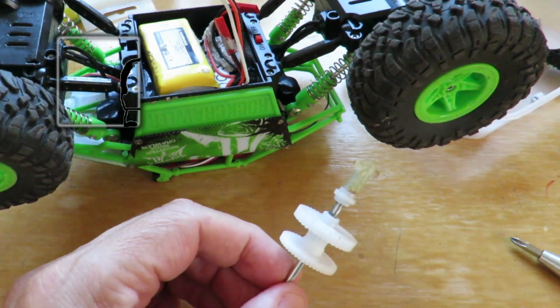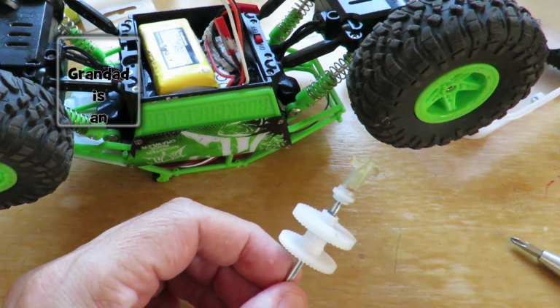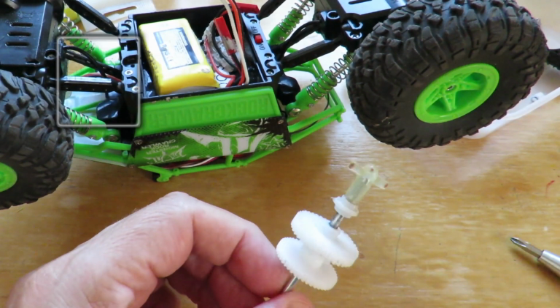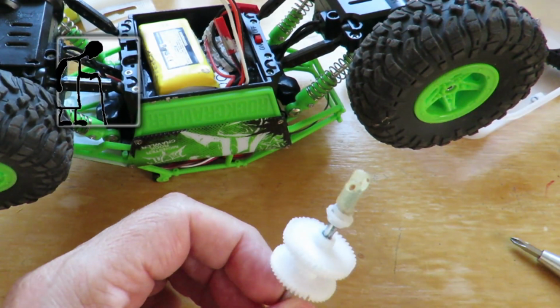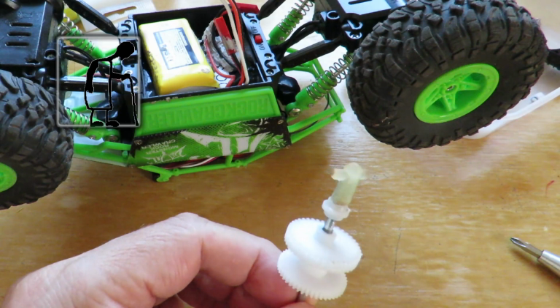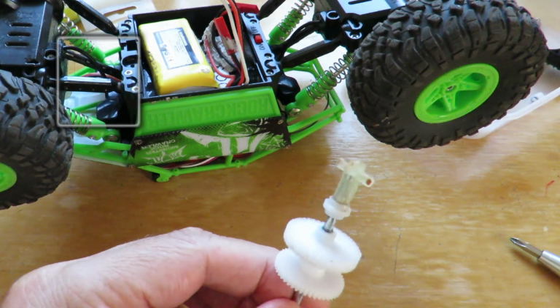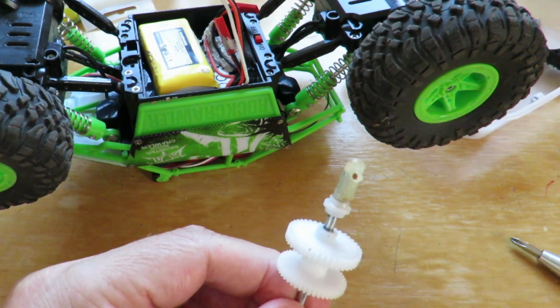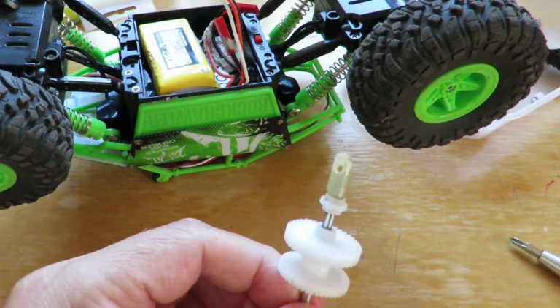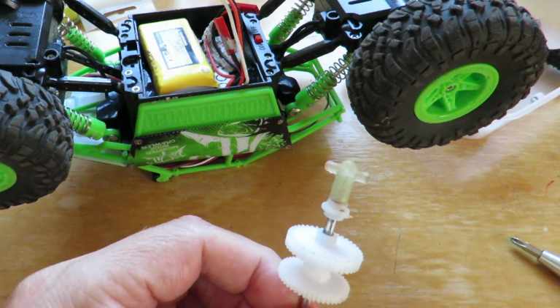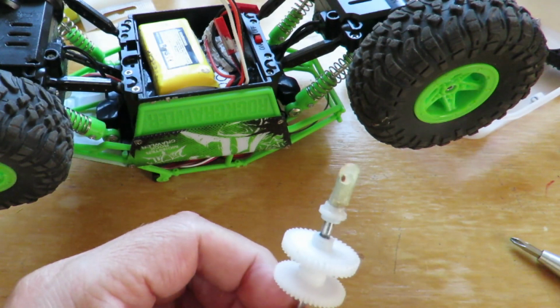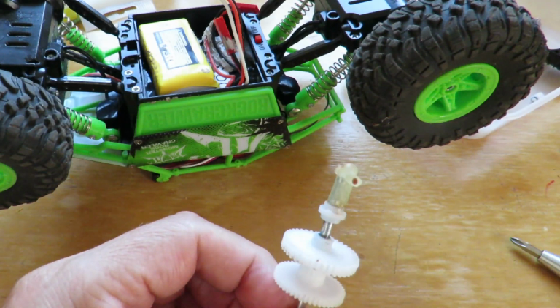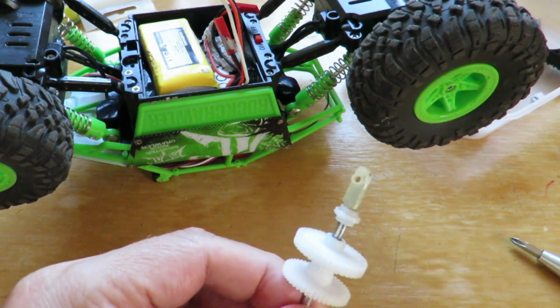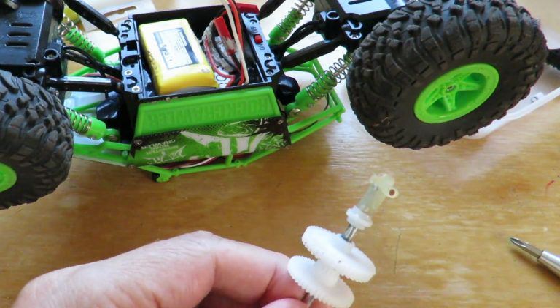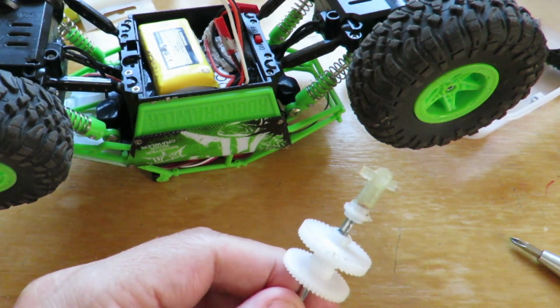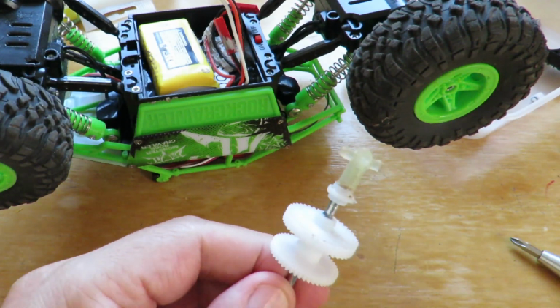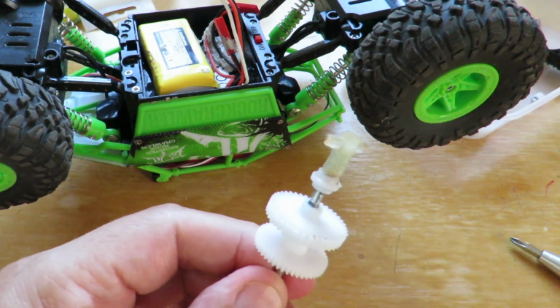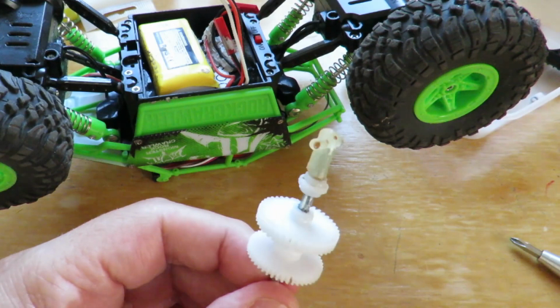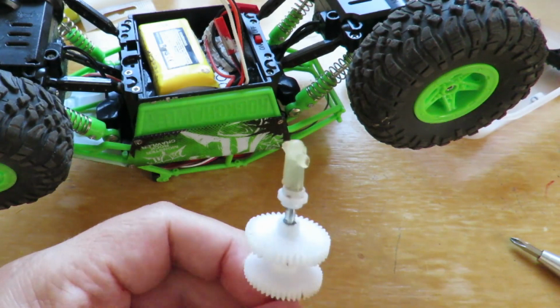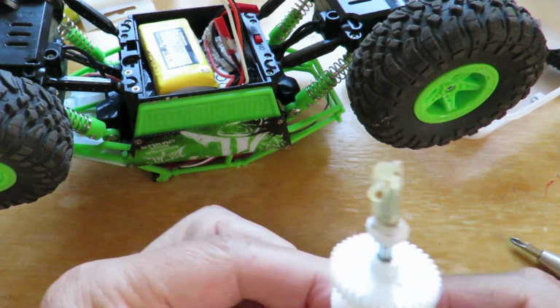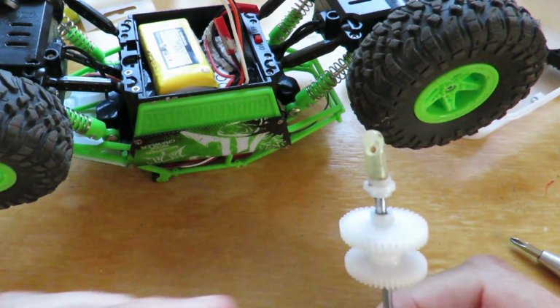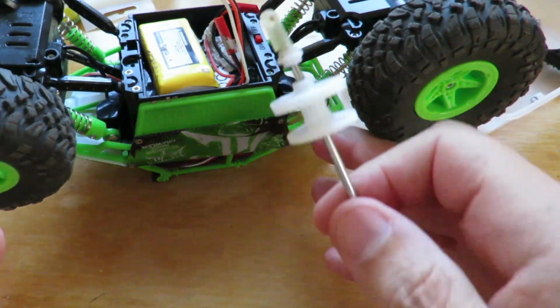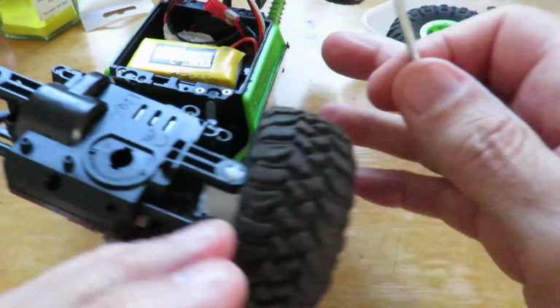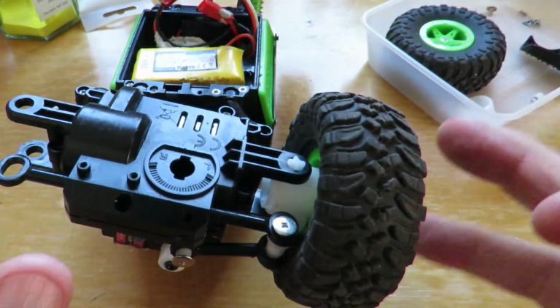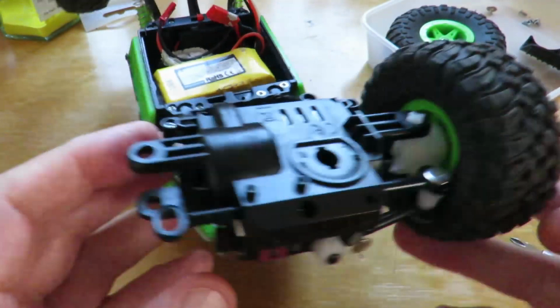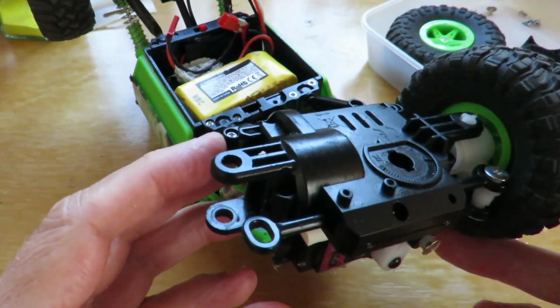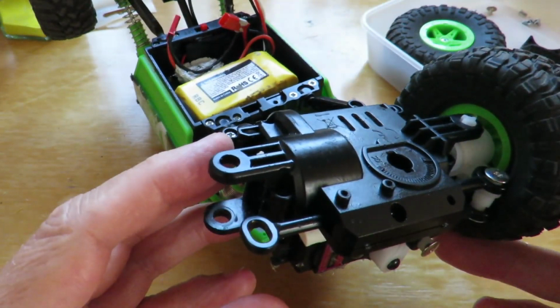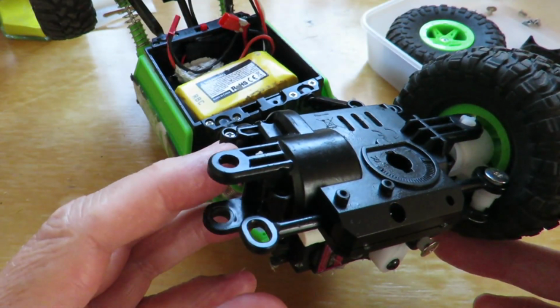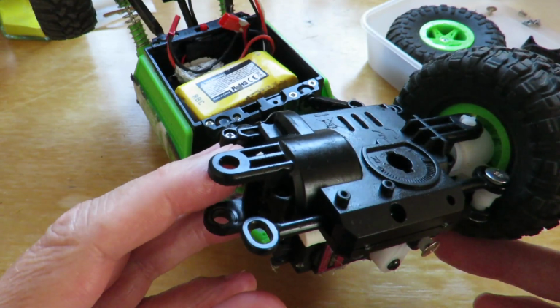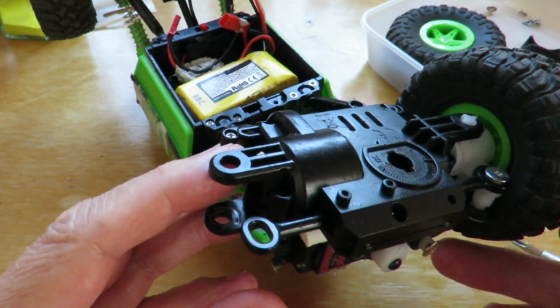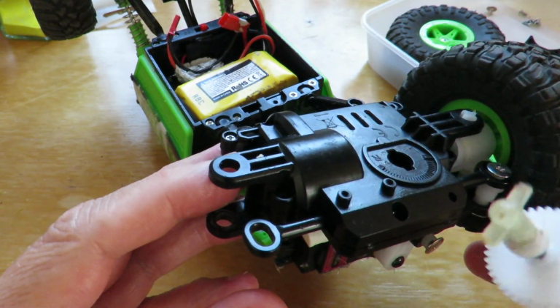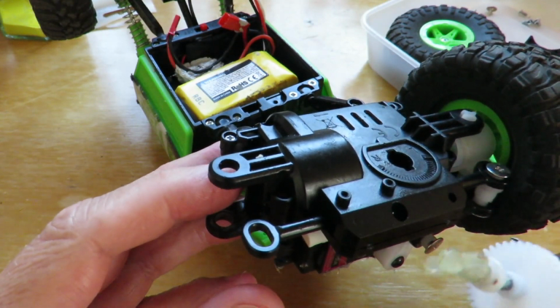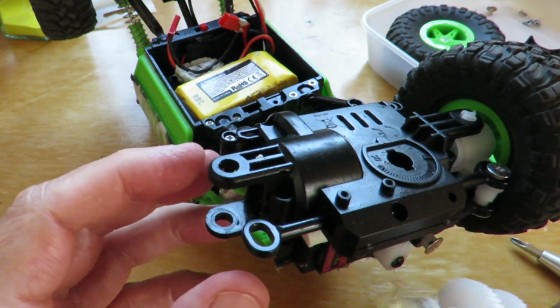I really don't want to do this because I know it's going to fail, but we're going to have to do it, aren't we? We're going to have to see if we can put this back in there and see how long it lasts.